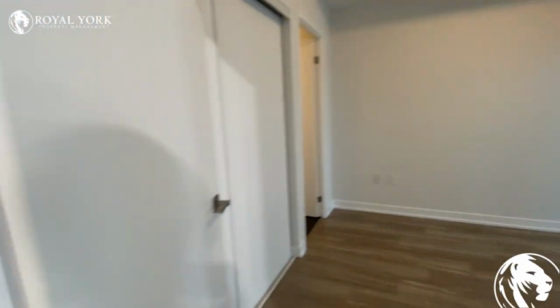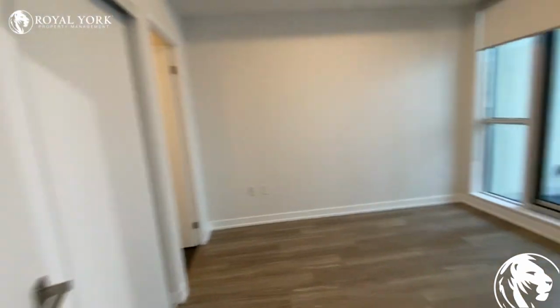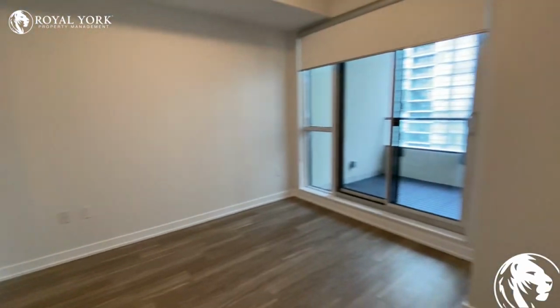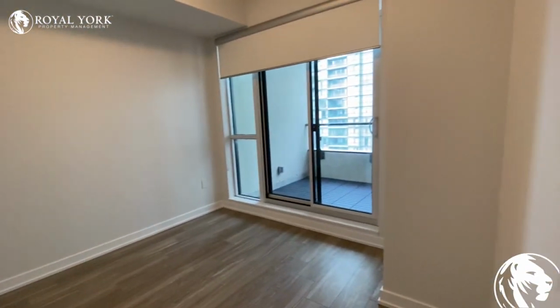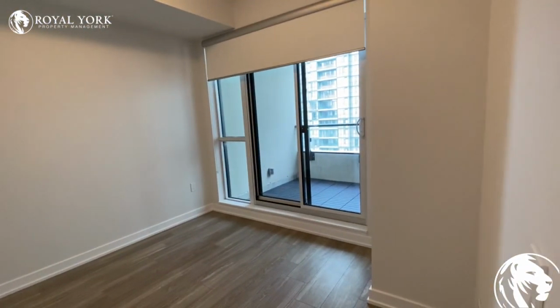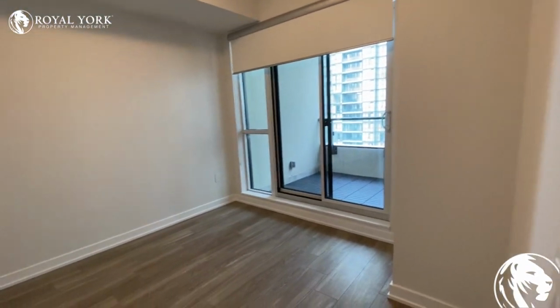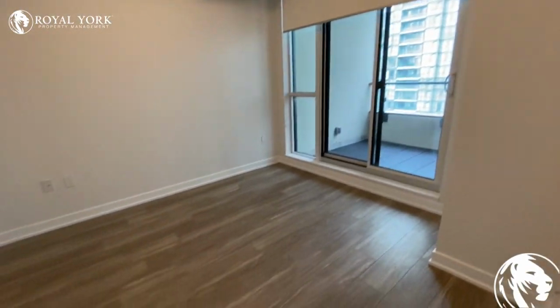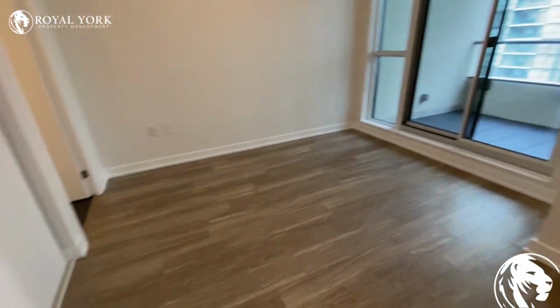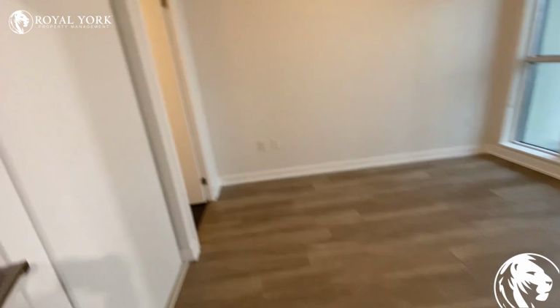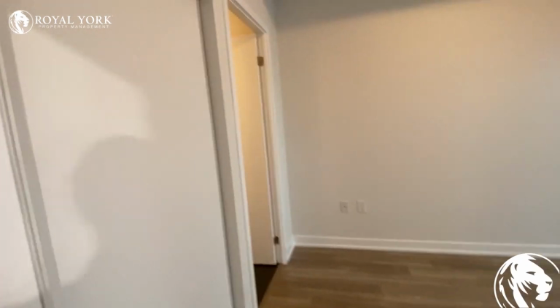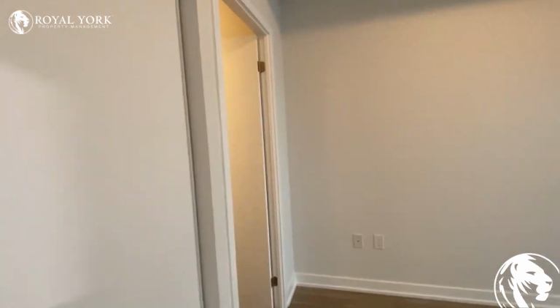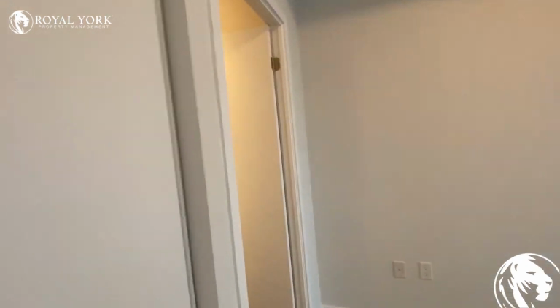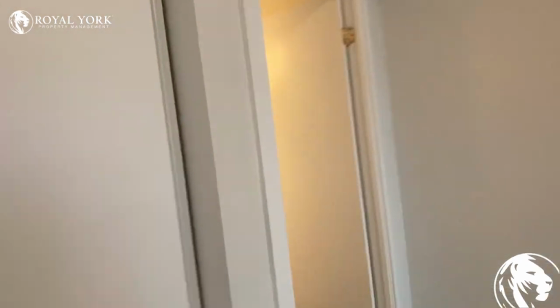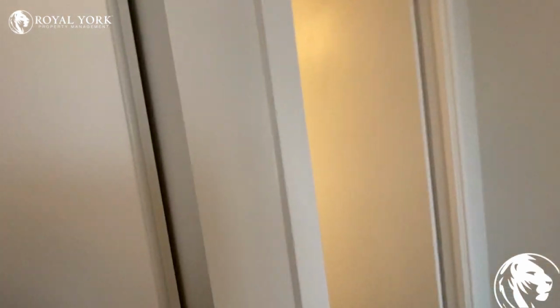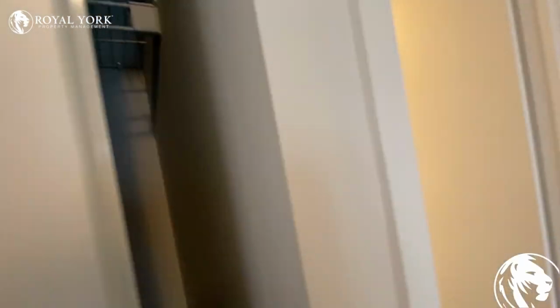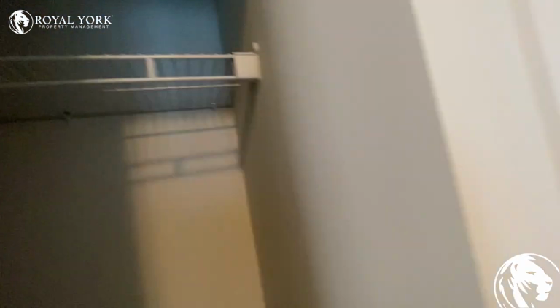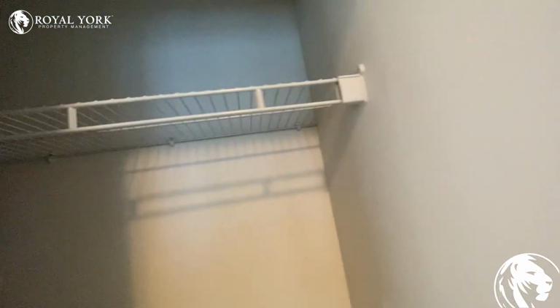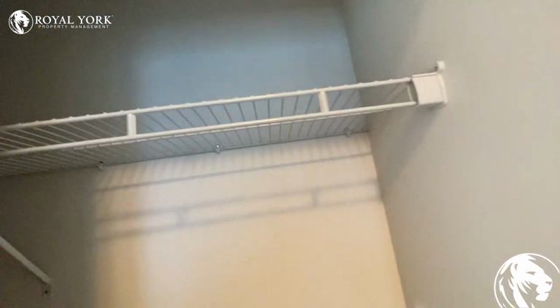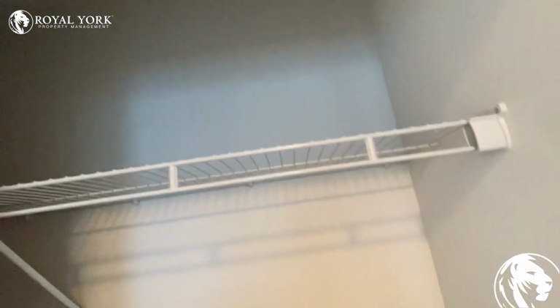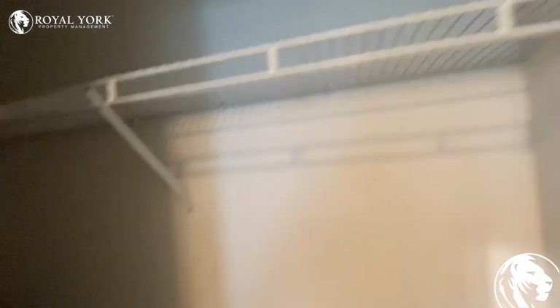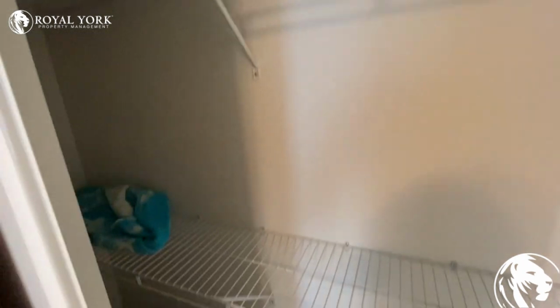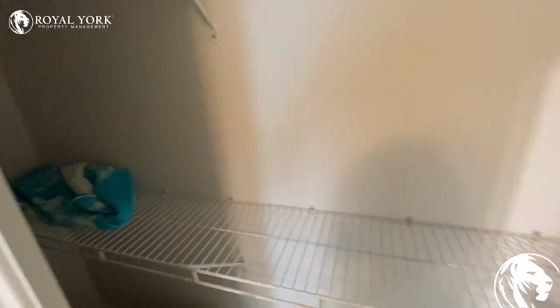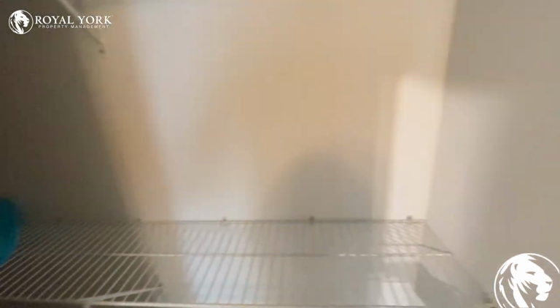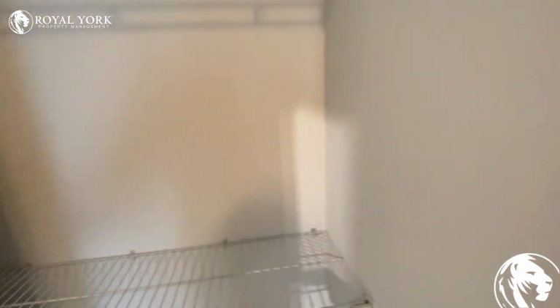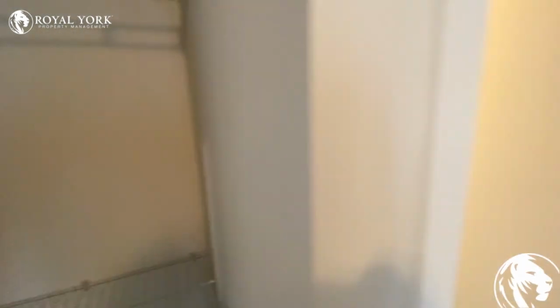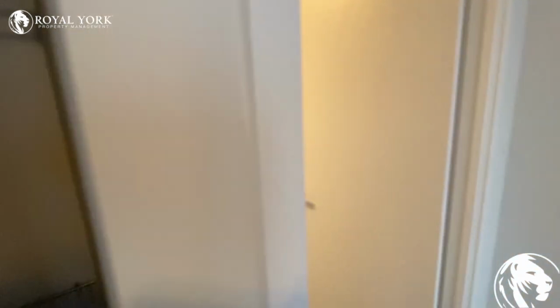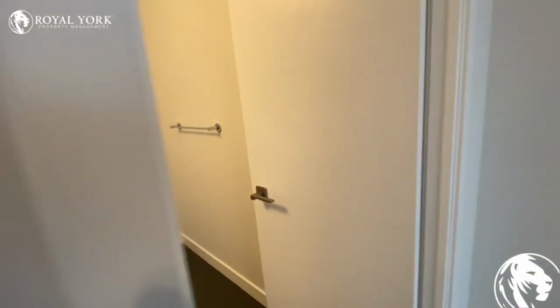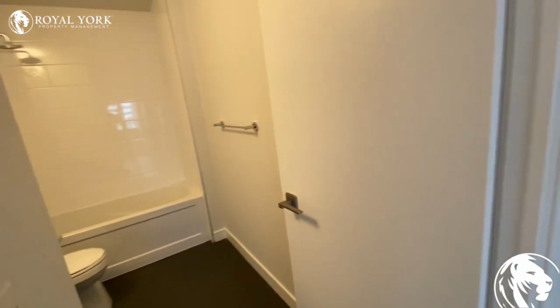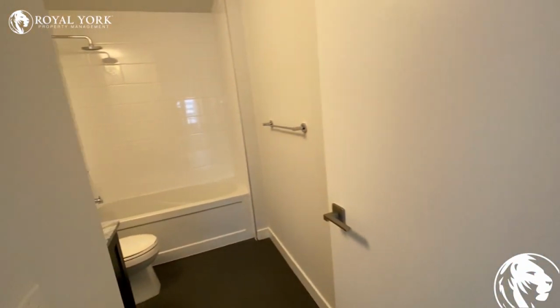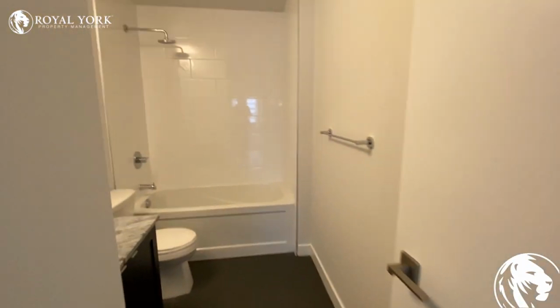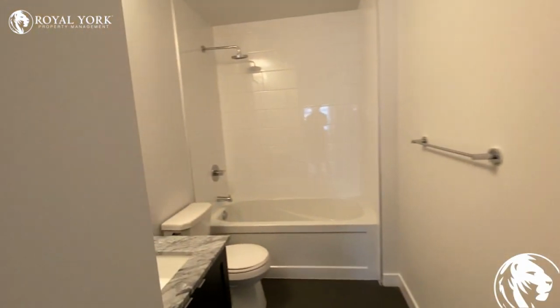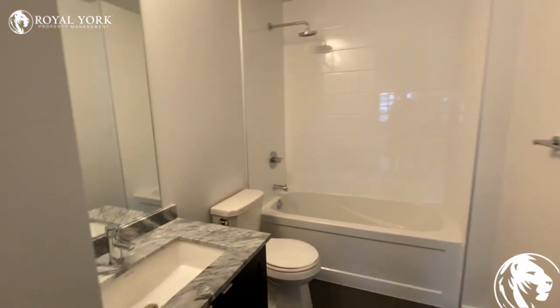And here is the master bedroom with a closet. And it has an en-suite bathroom.